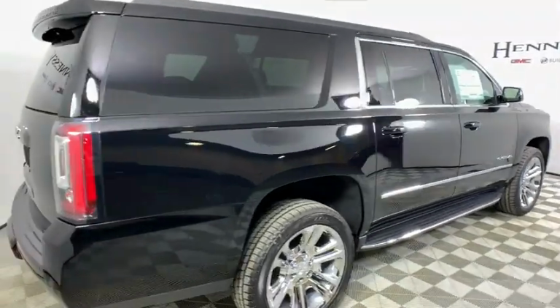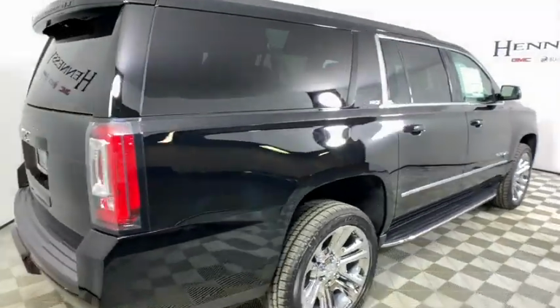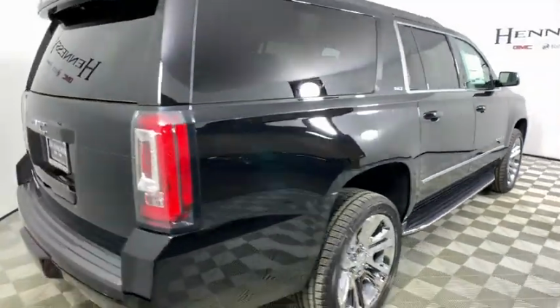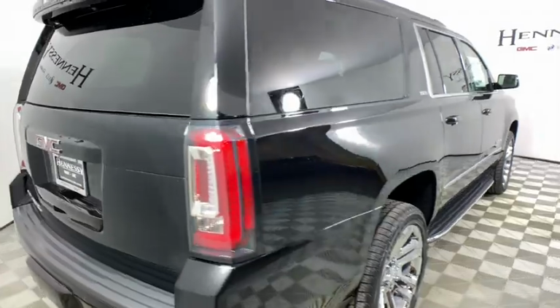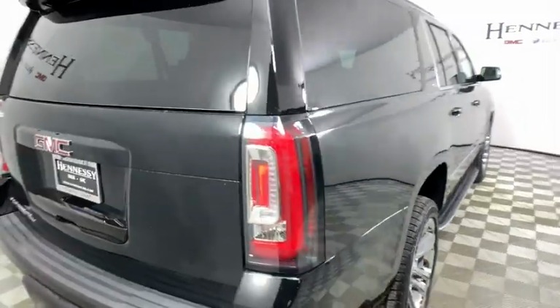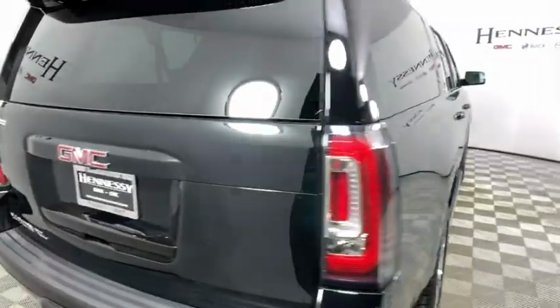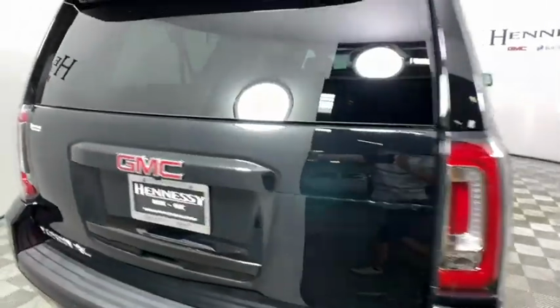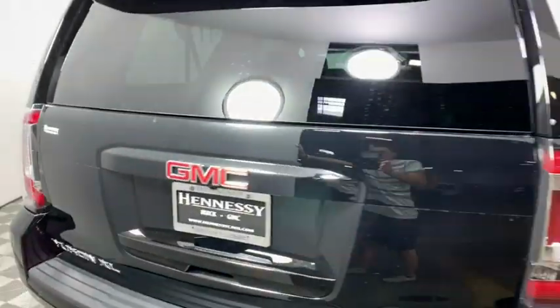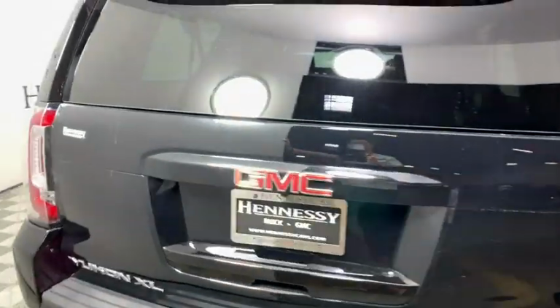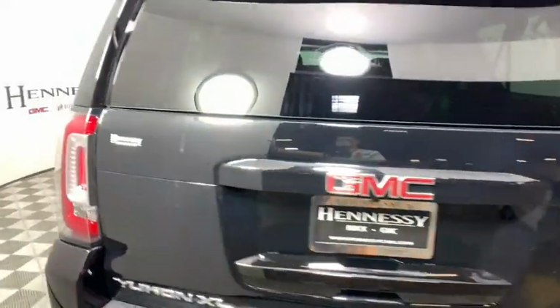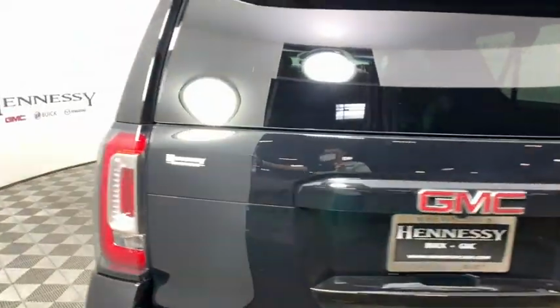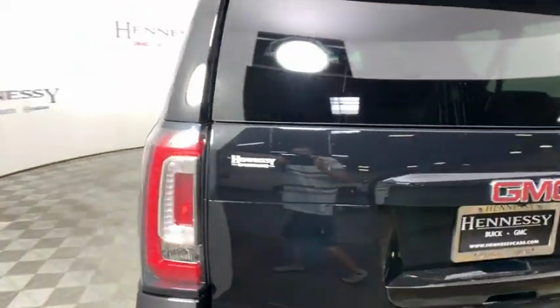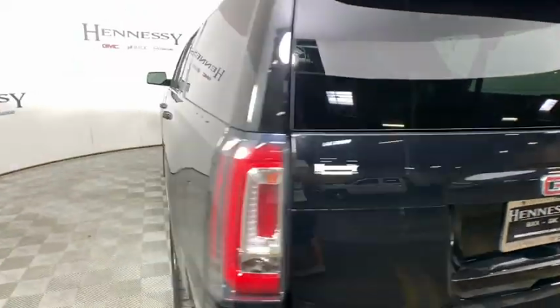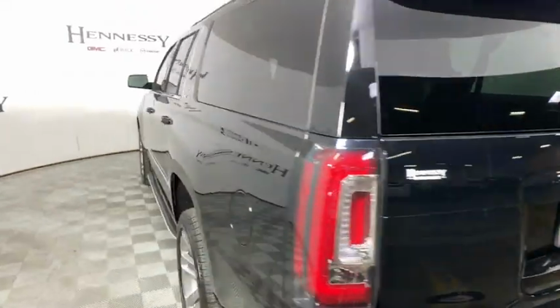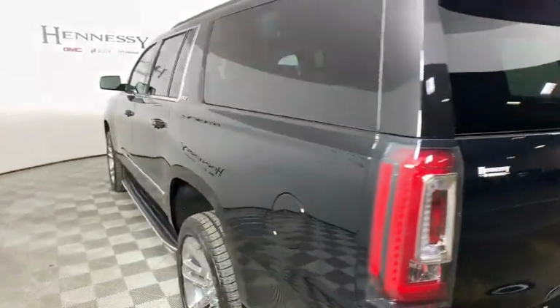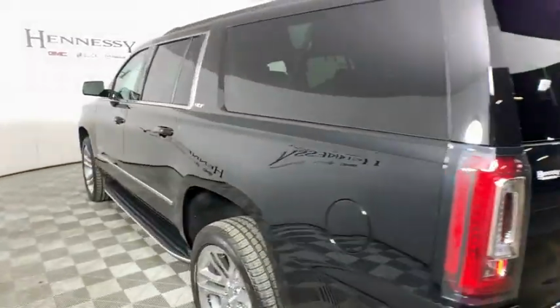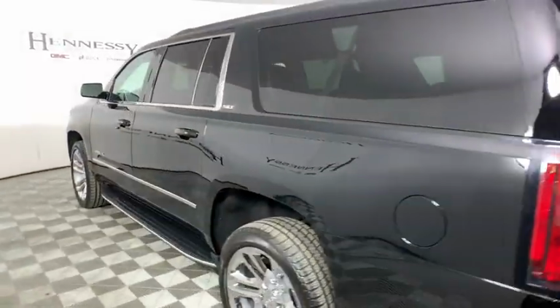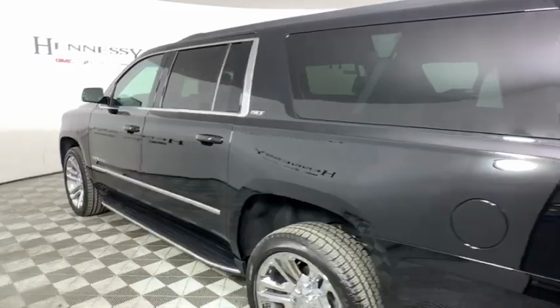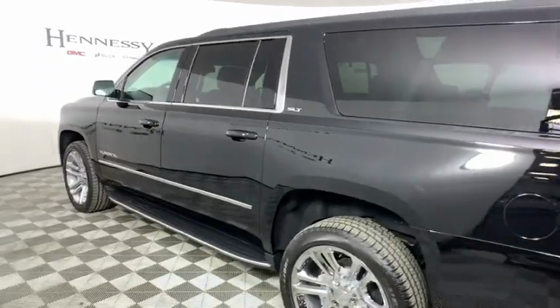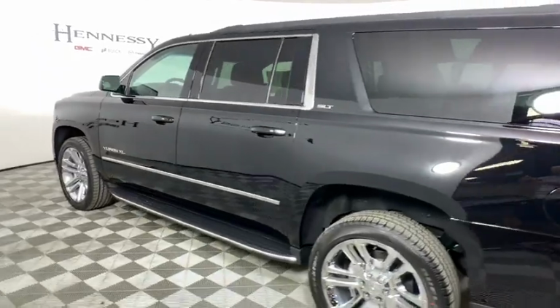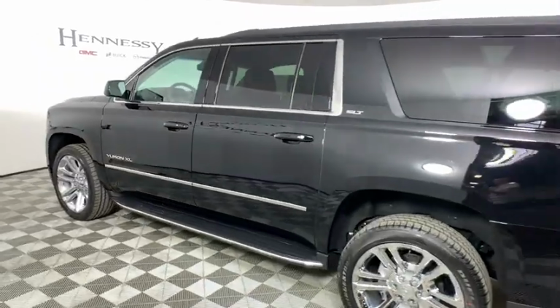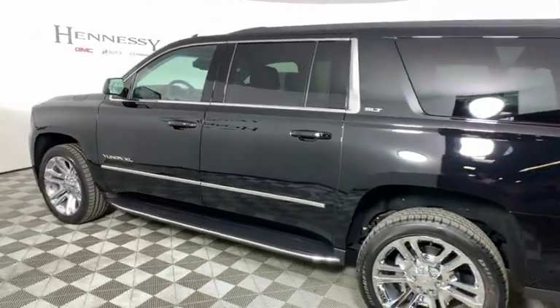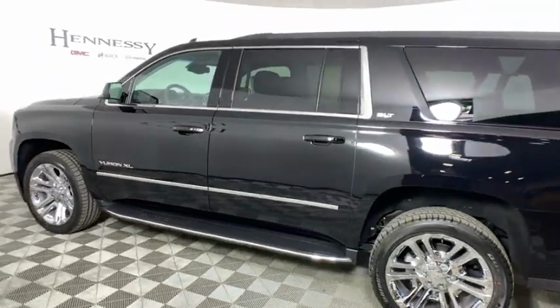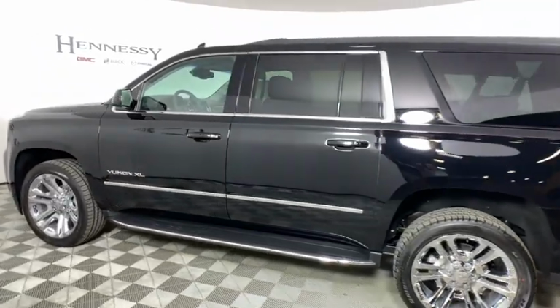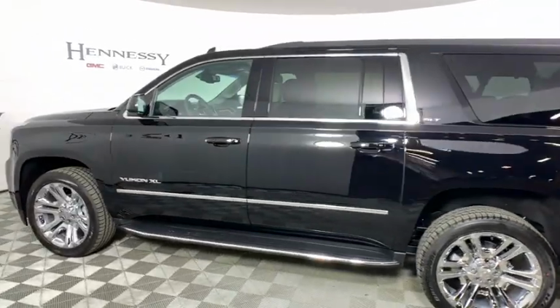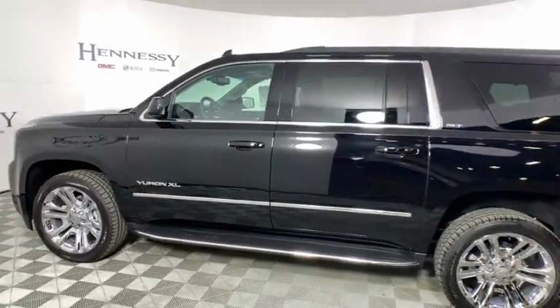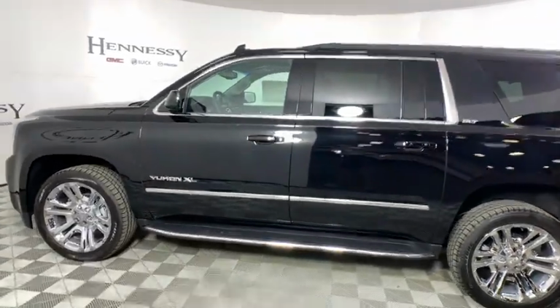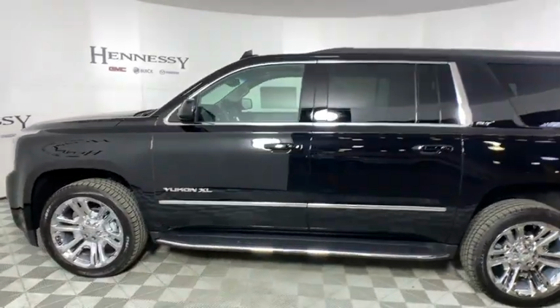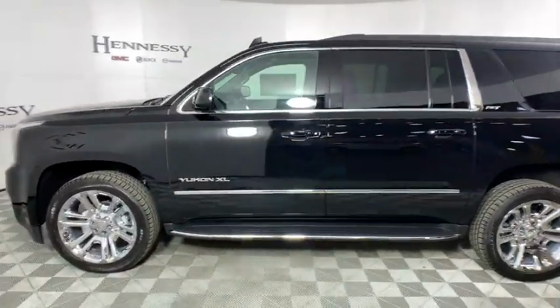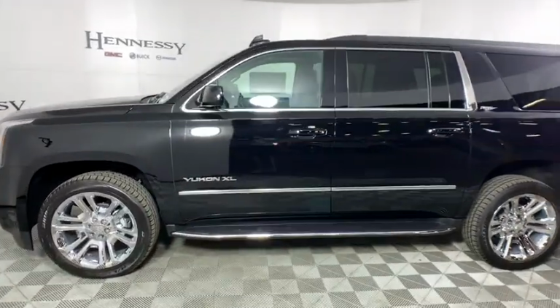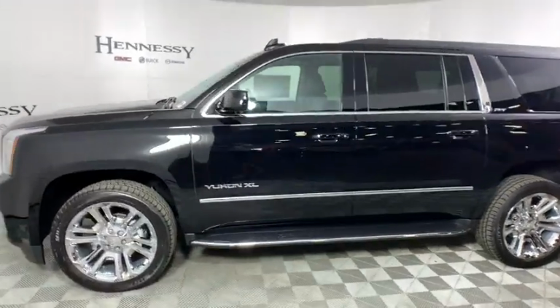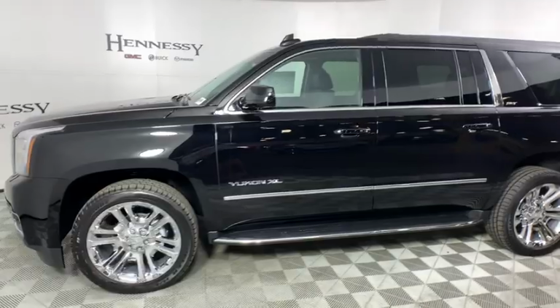Here are some of this vehicle's great options: Bose sound system, power liftgate, traction control, power passenger seat, dual airbags, power steering, alloy wheels, four-wheel disc brakes.